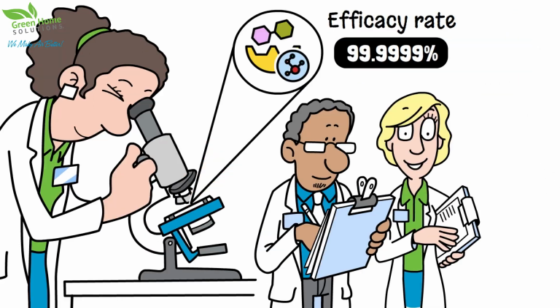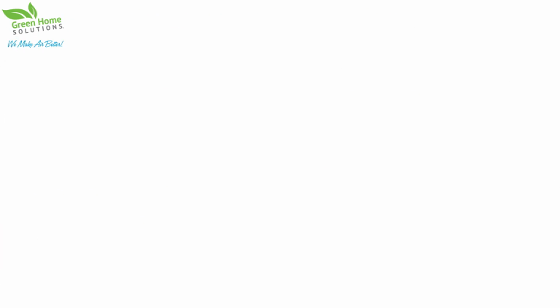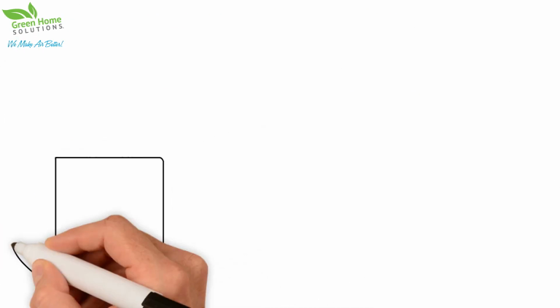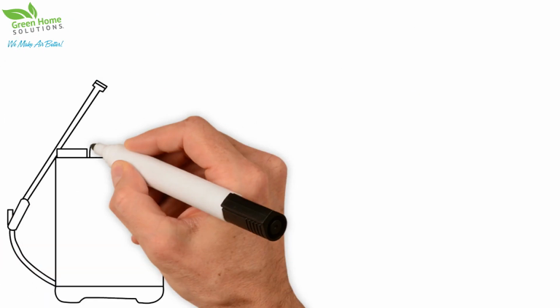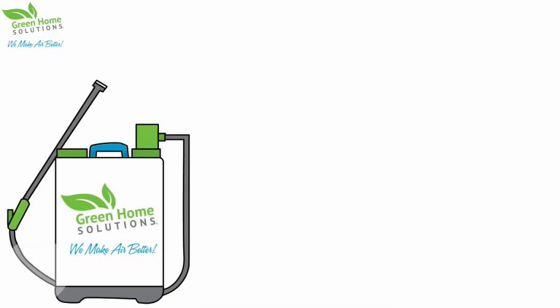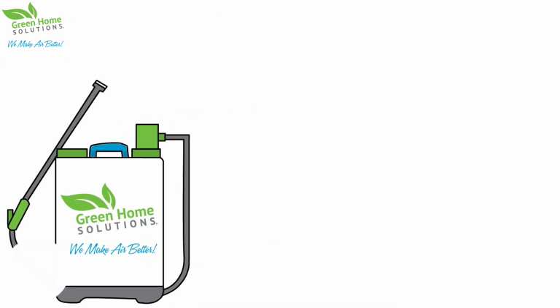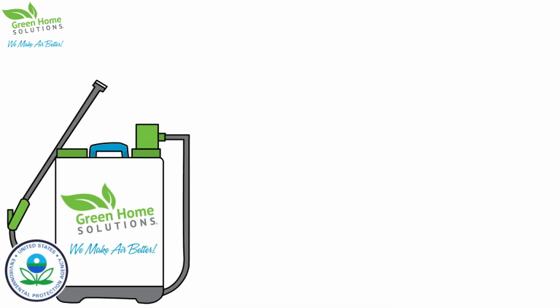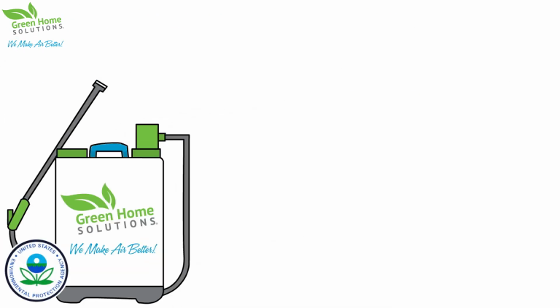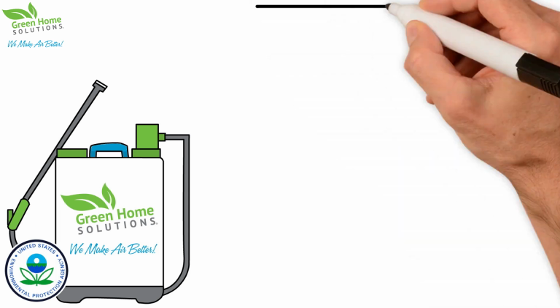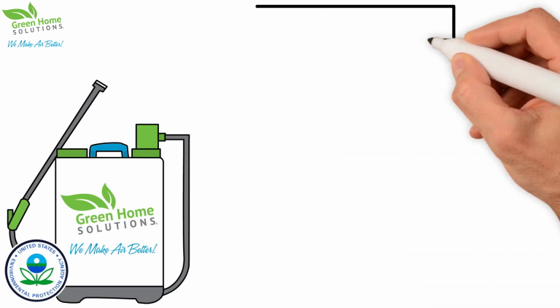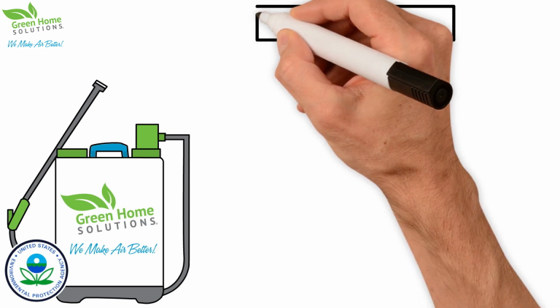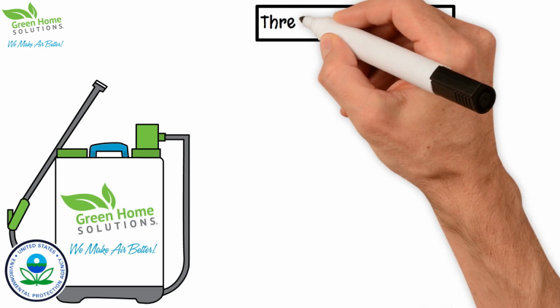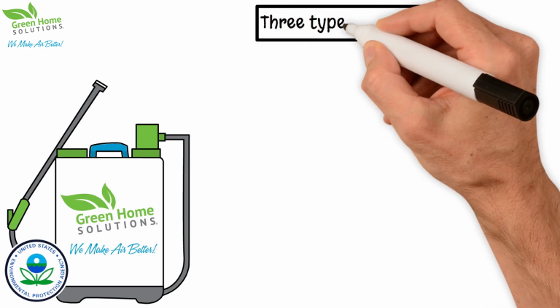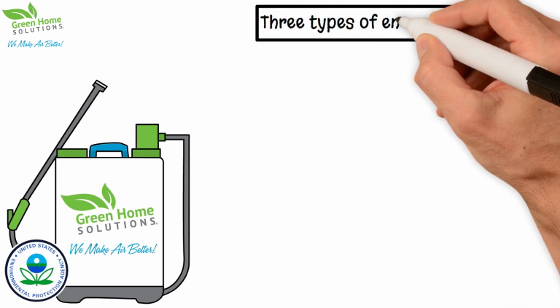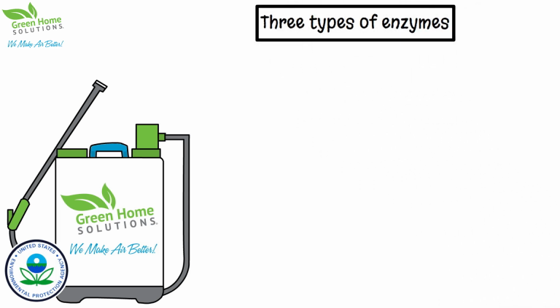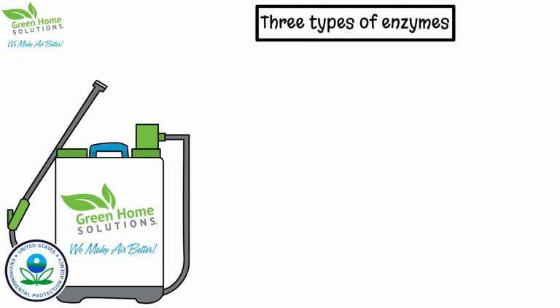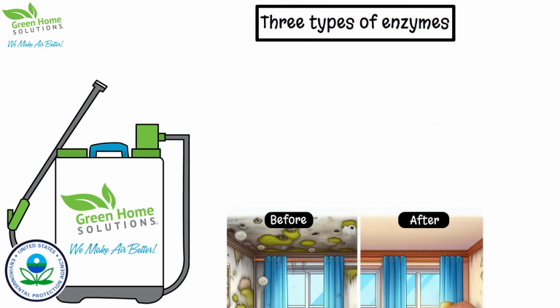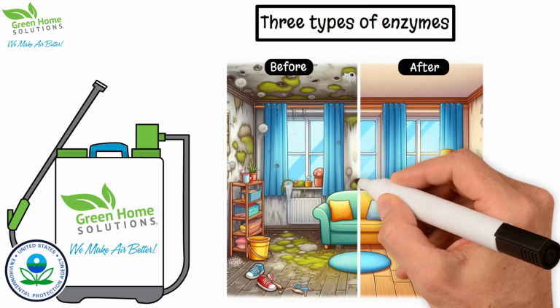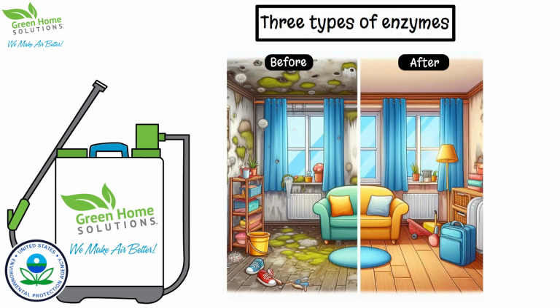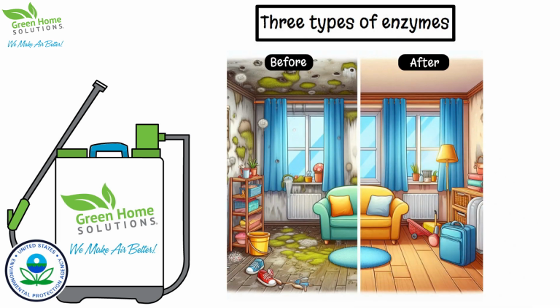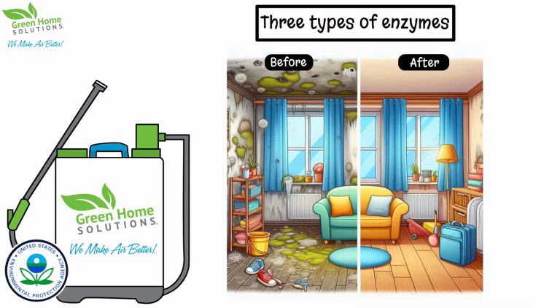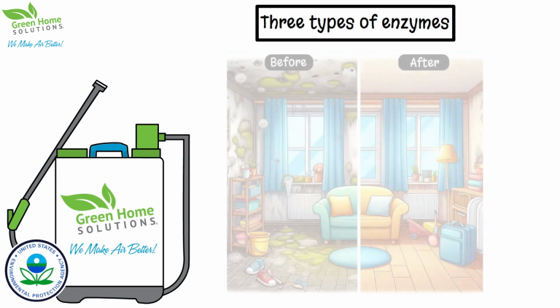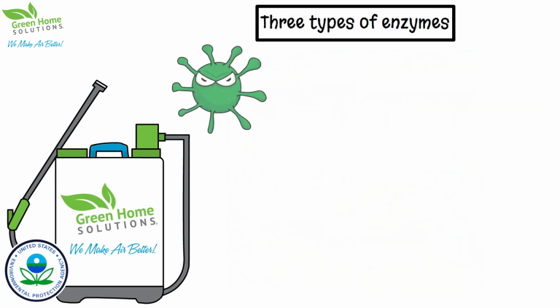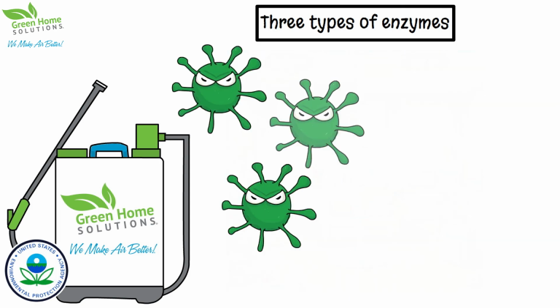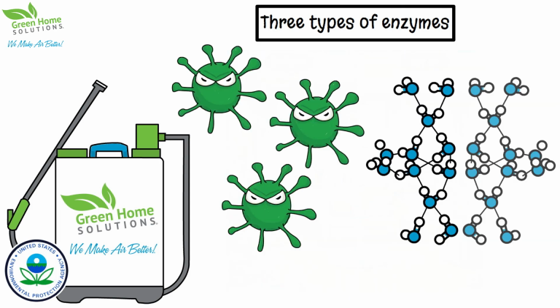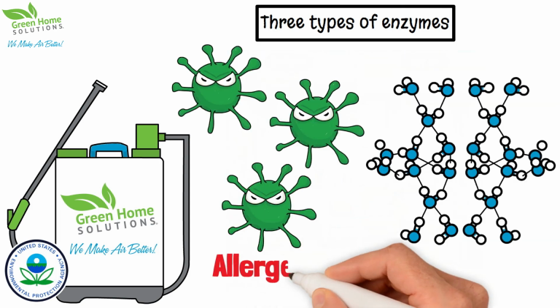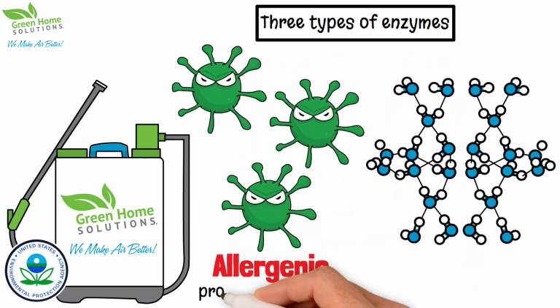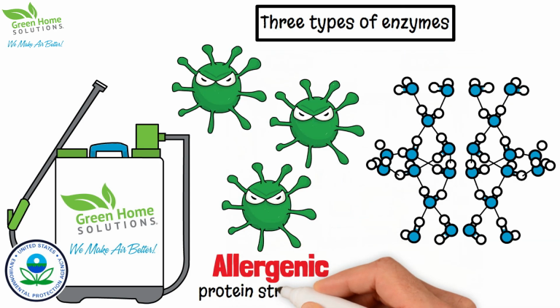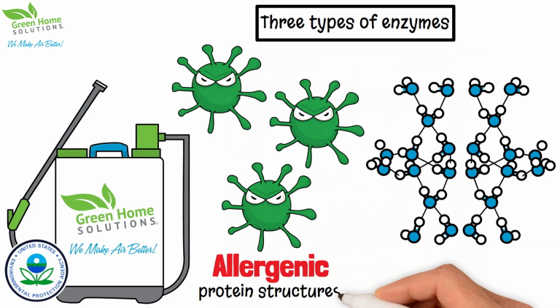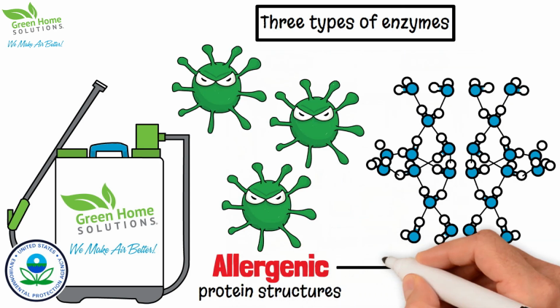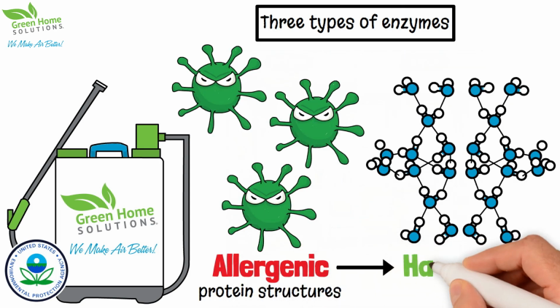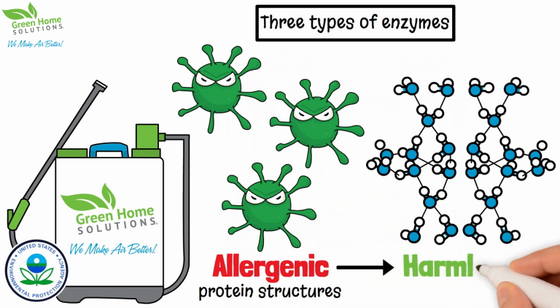Our proprietary EPA-registered disinfectant fungicide contains three types of enzymes that not only kill bacteria and molds, but break down the allergenic protein structures into harmless amino acids.